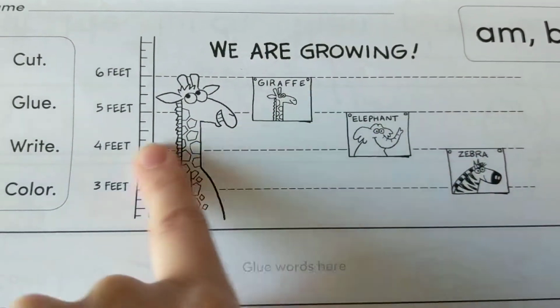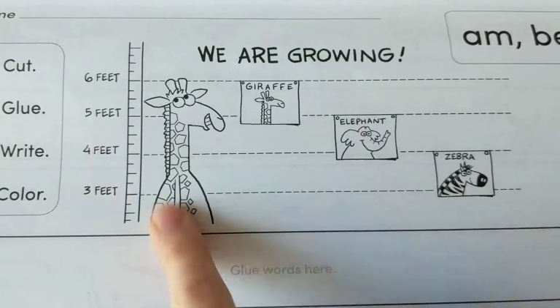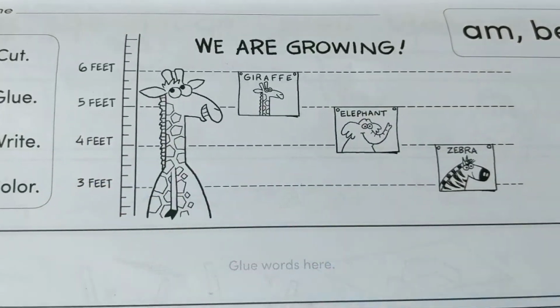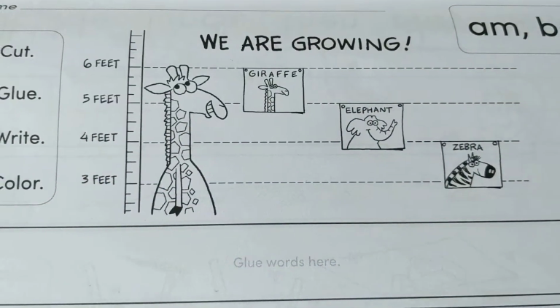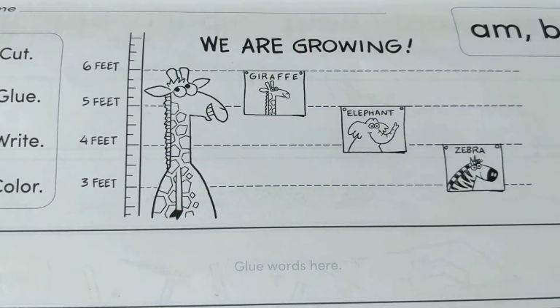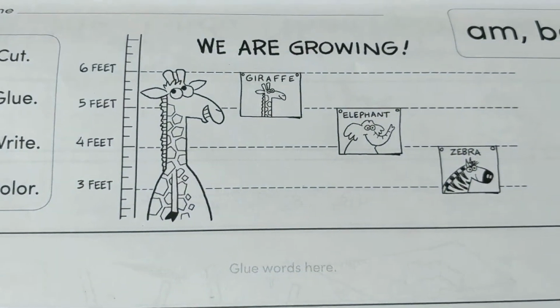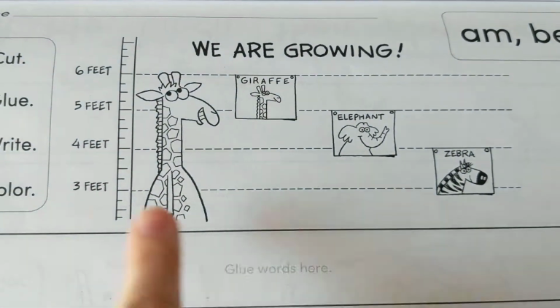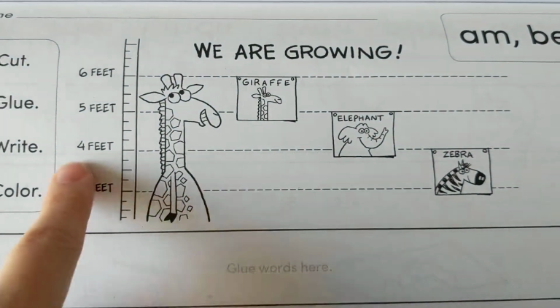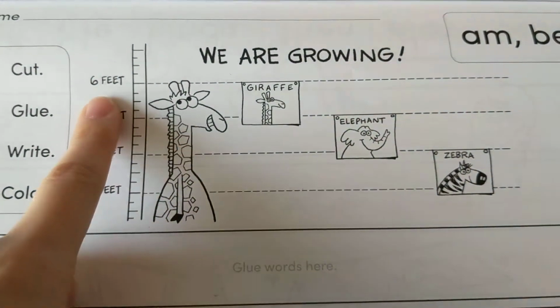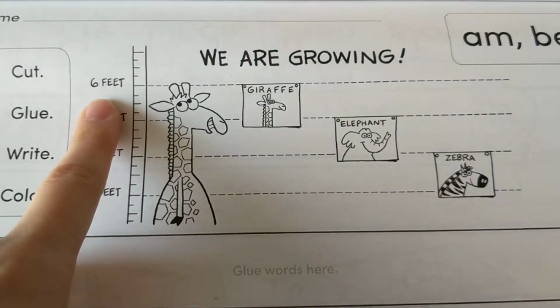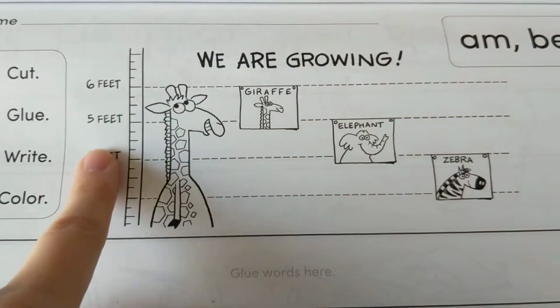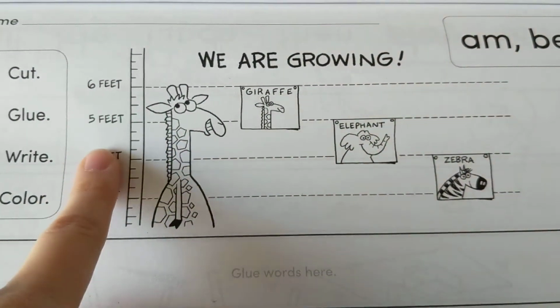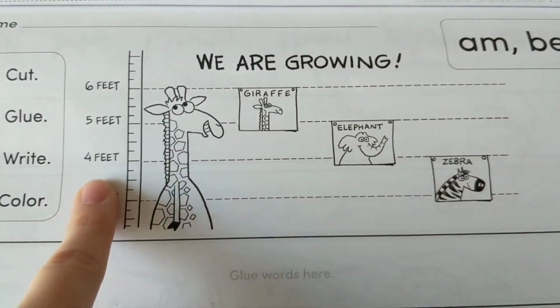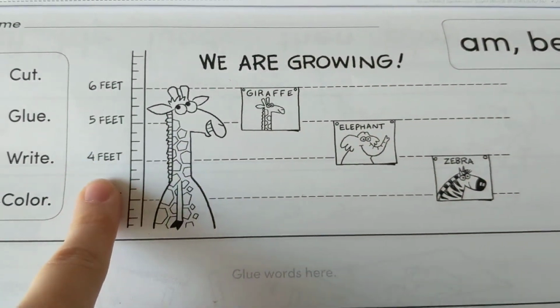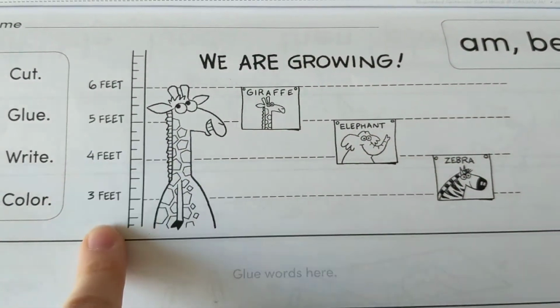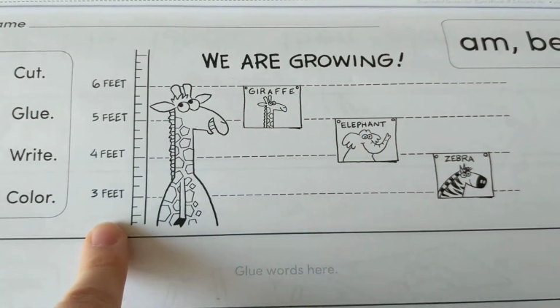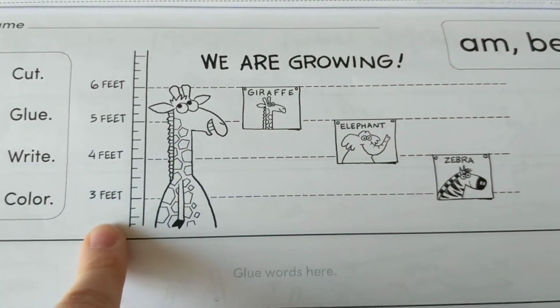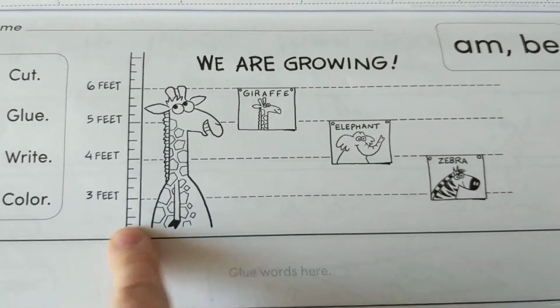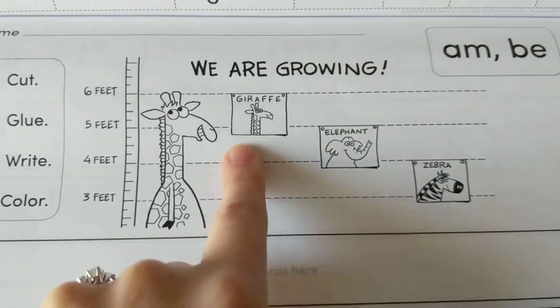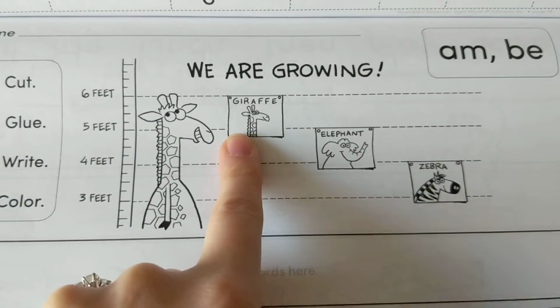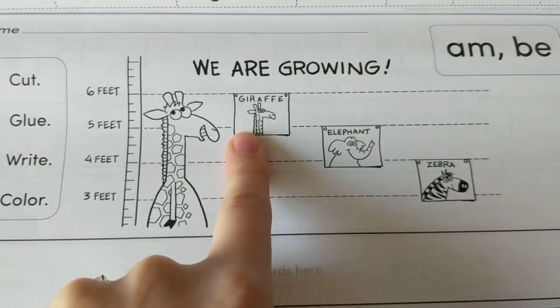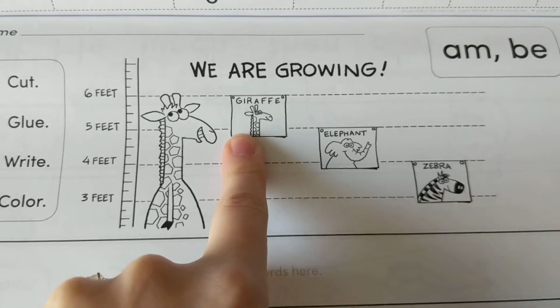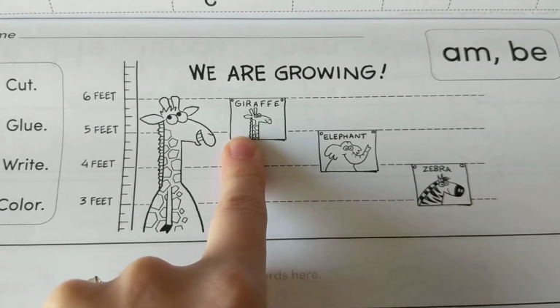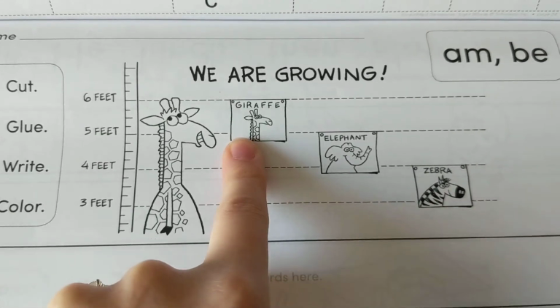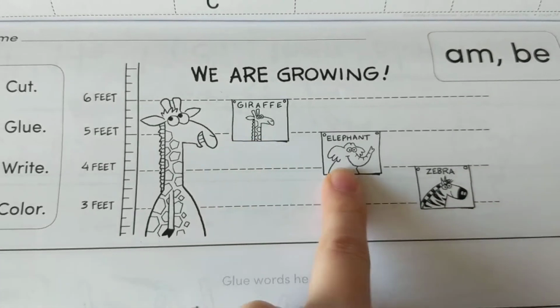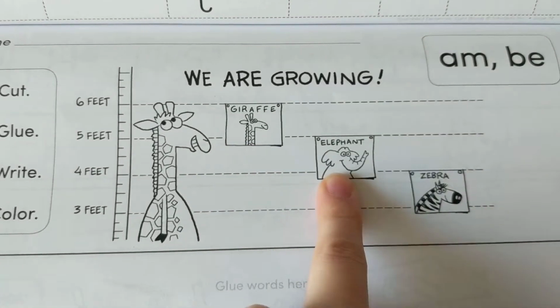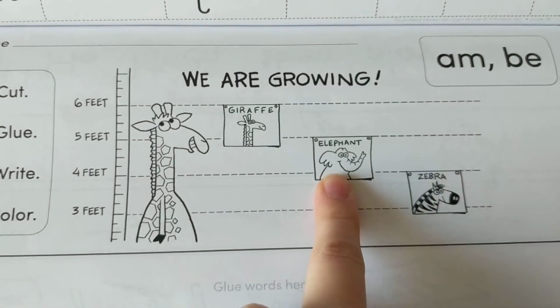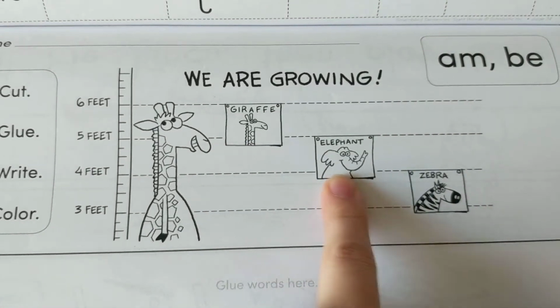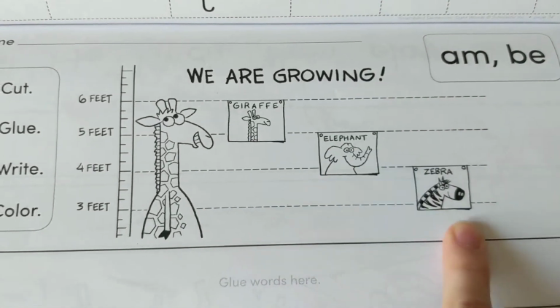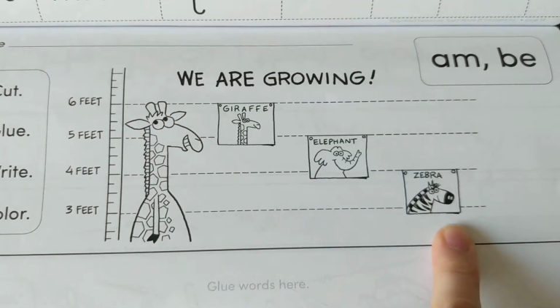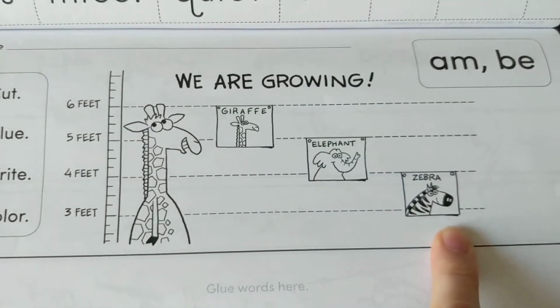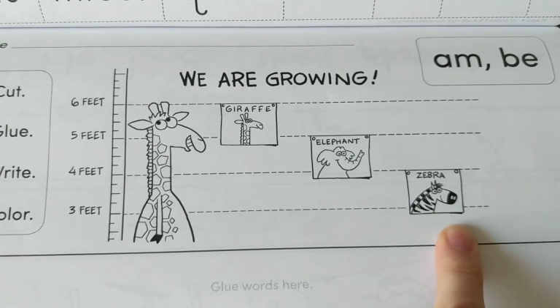This kind of looks like a graph. Six feet, five feet, four feet, three feet. Giraffe, elephant, zebra.